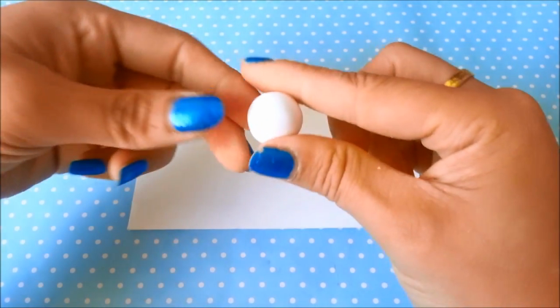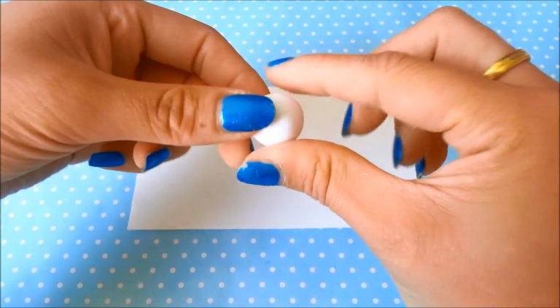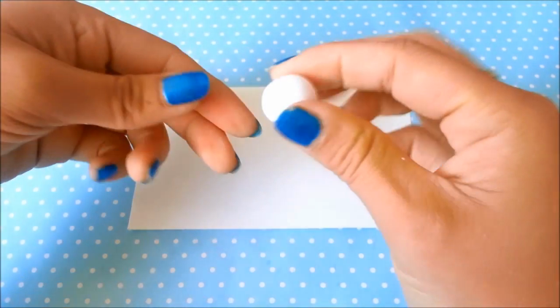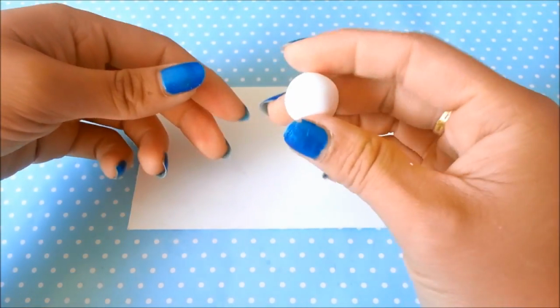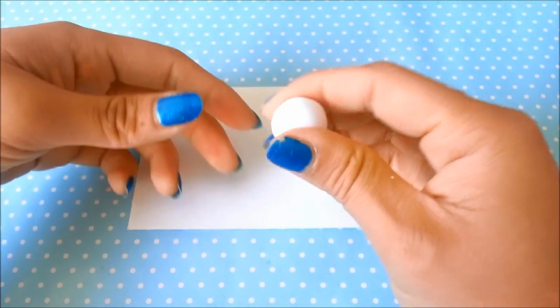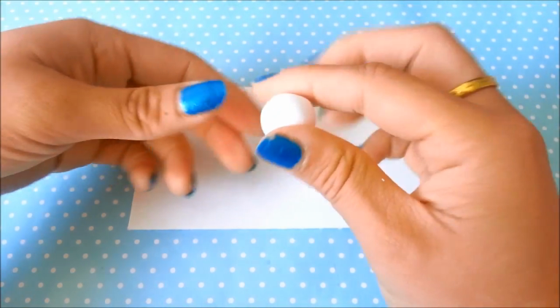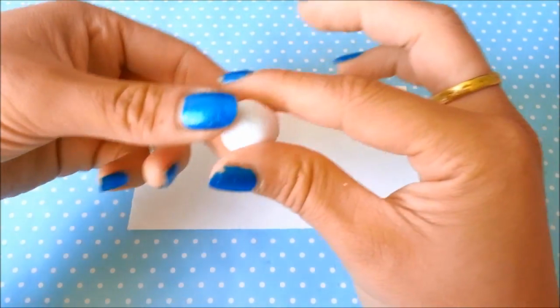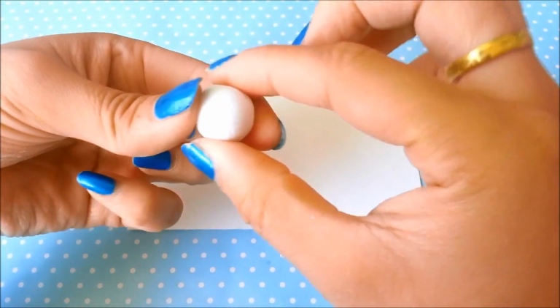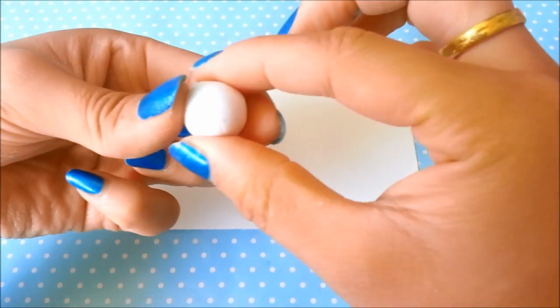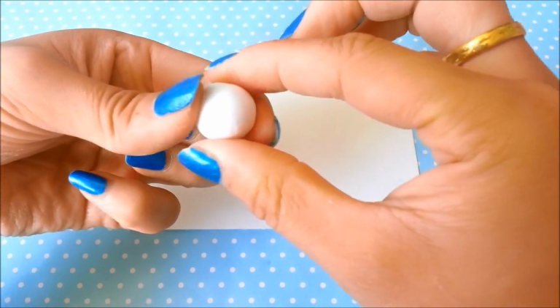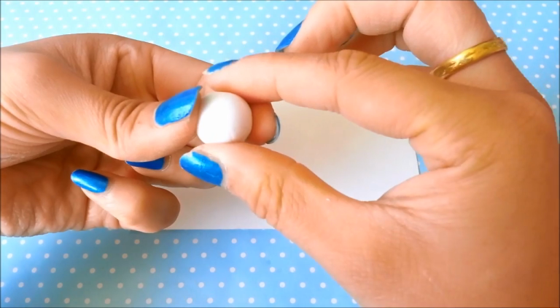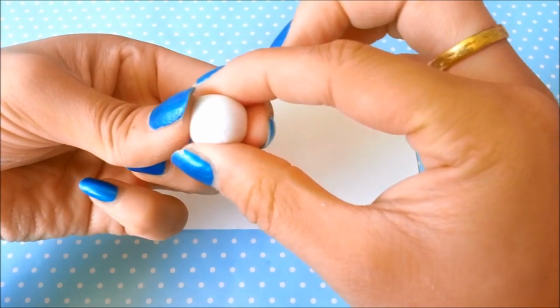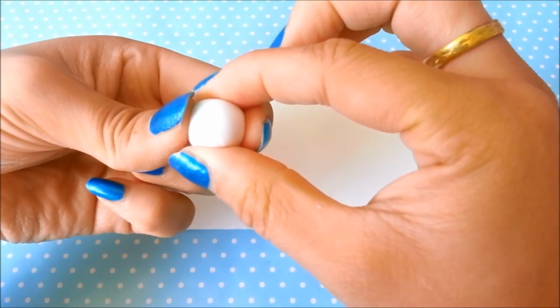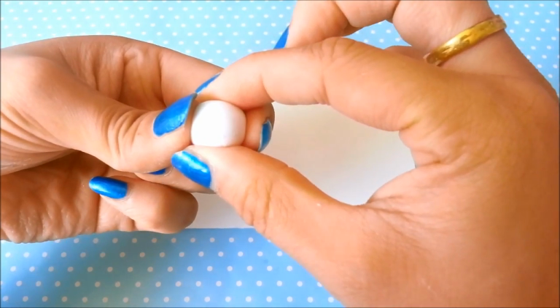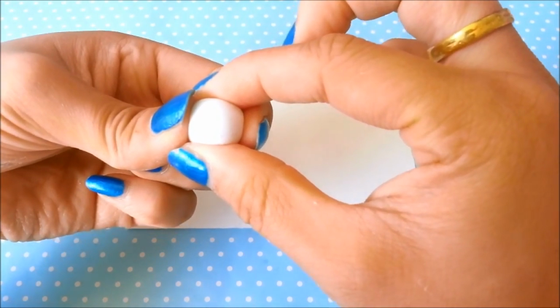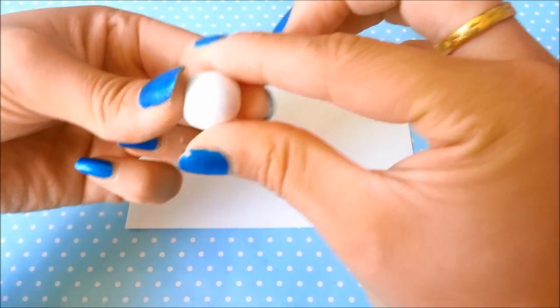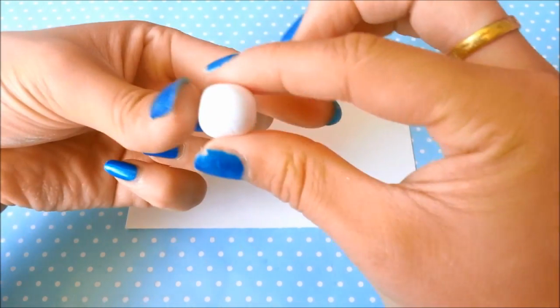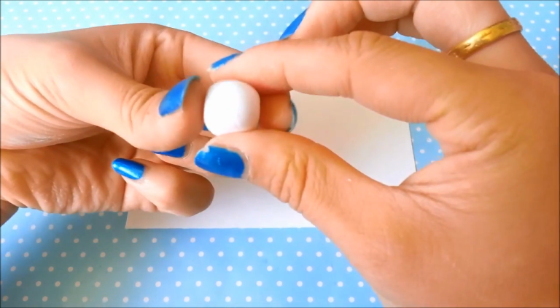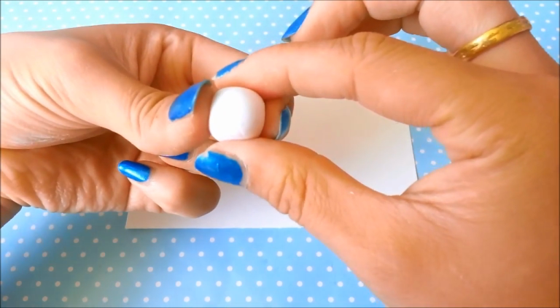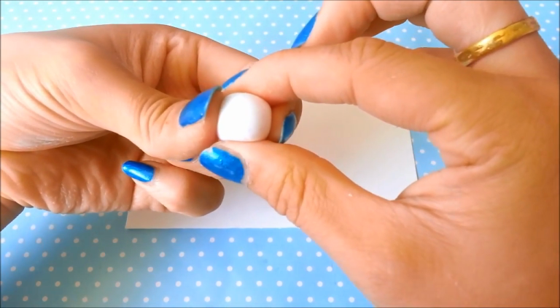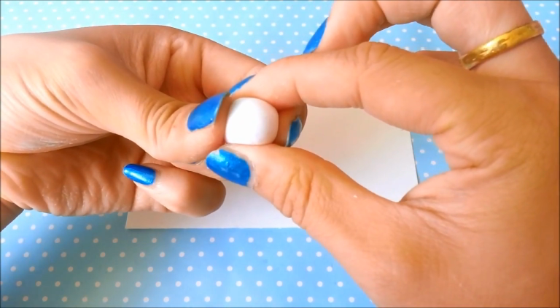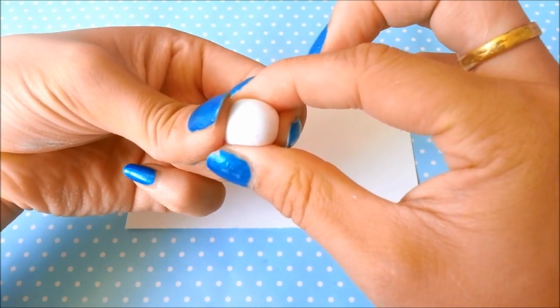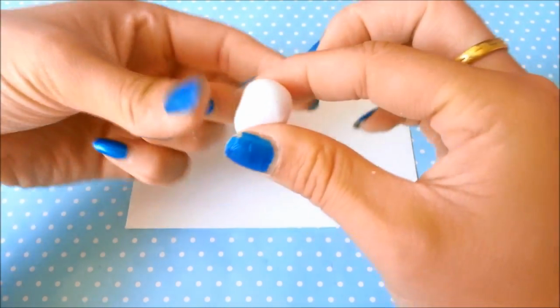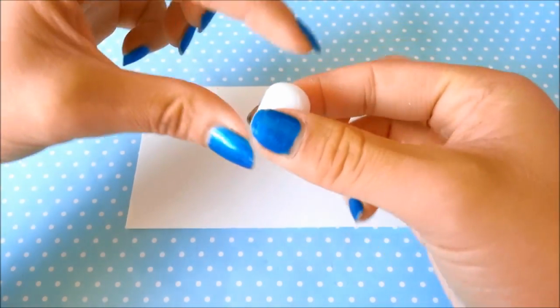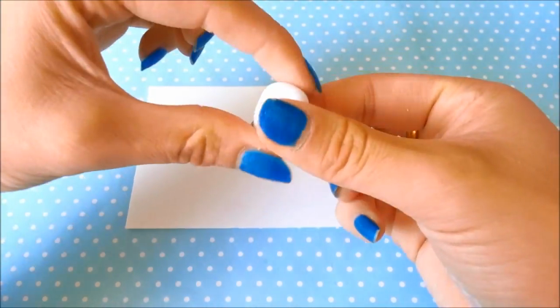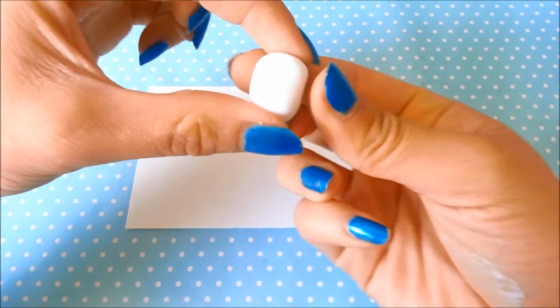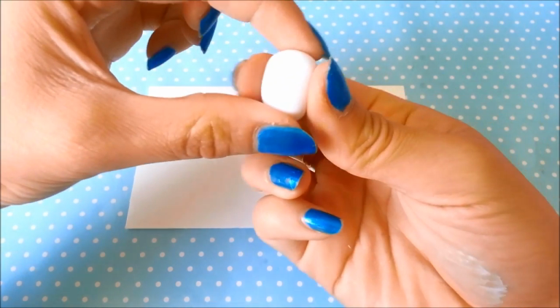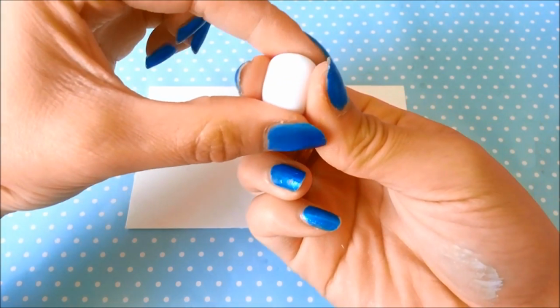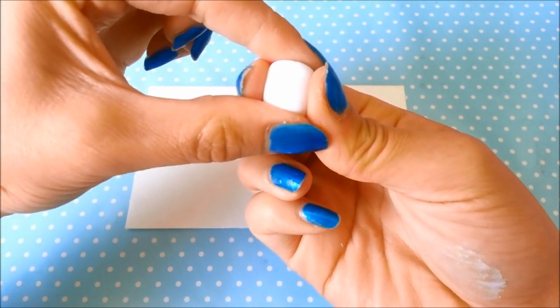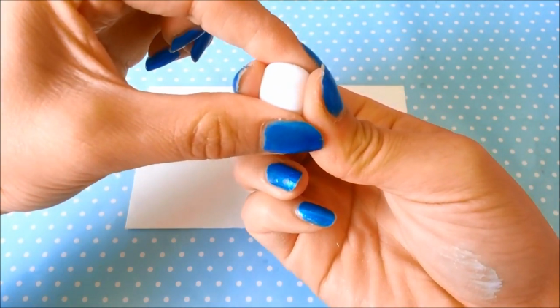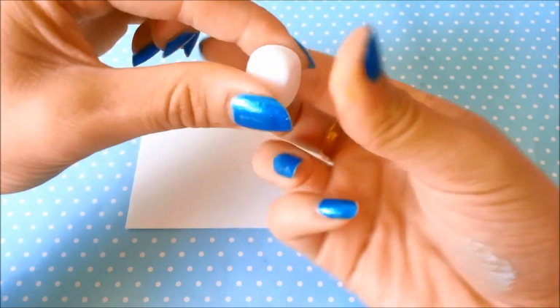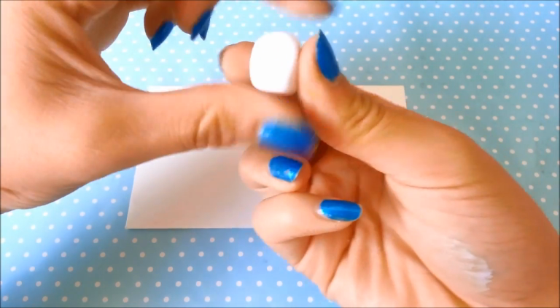Take your conditioned ball of polymer clay and pinch it like this. Pinch on all four sides, and then keep rotating it to form a cube shape.